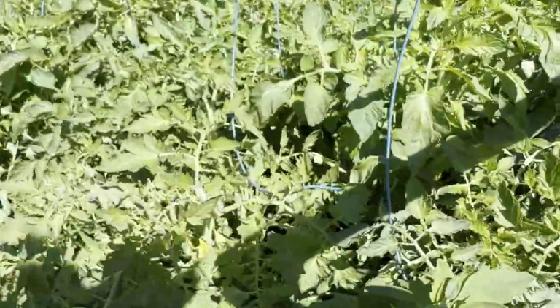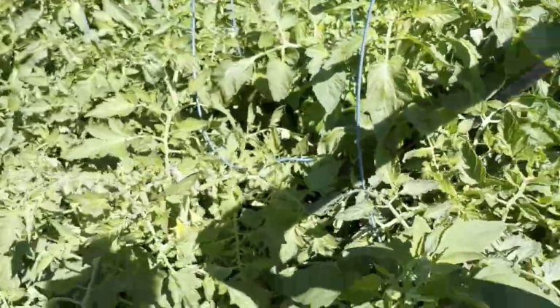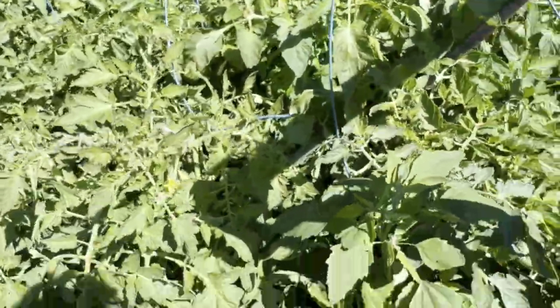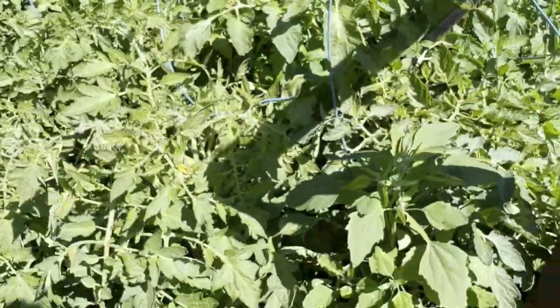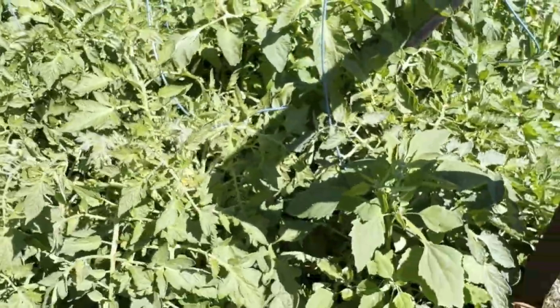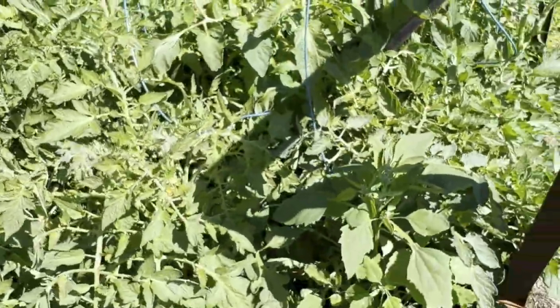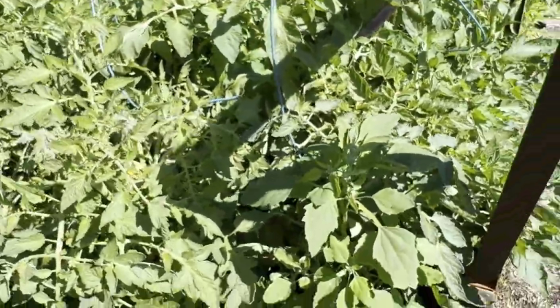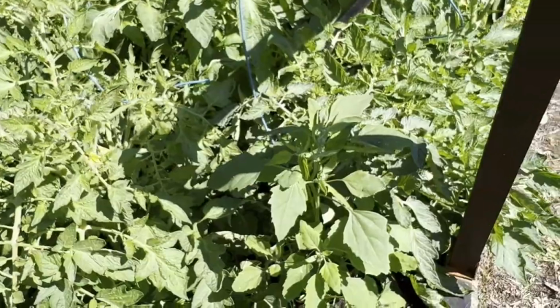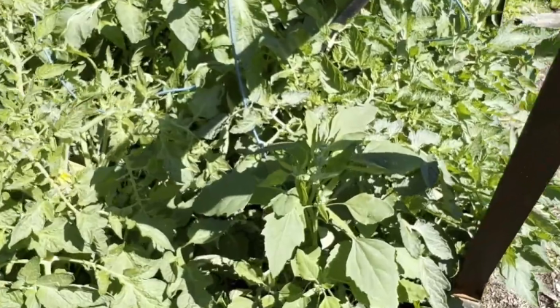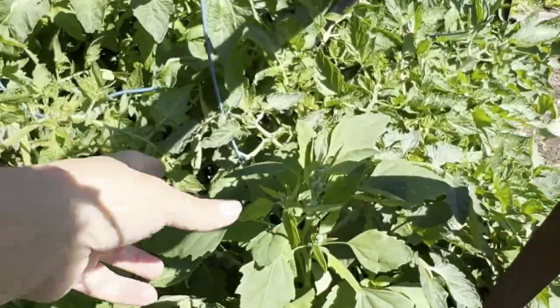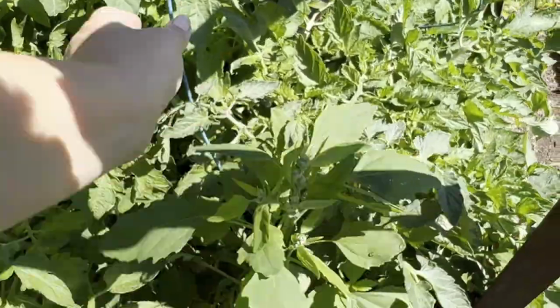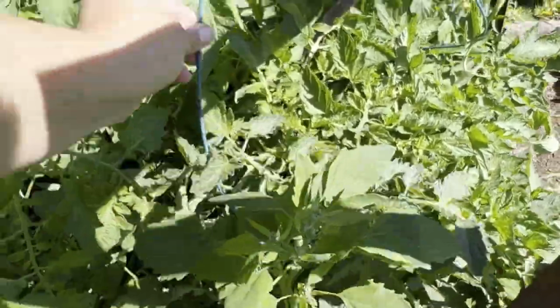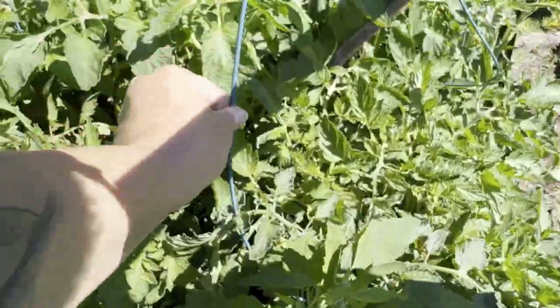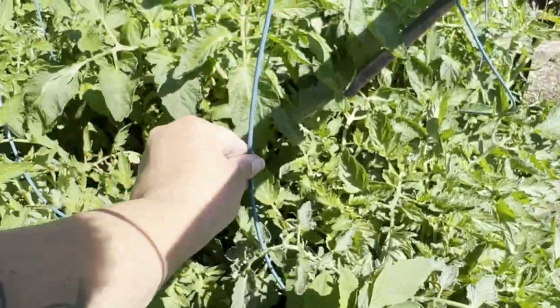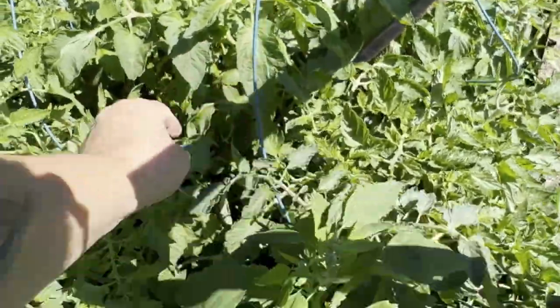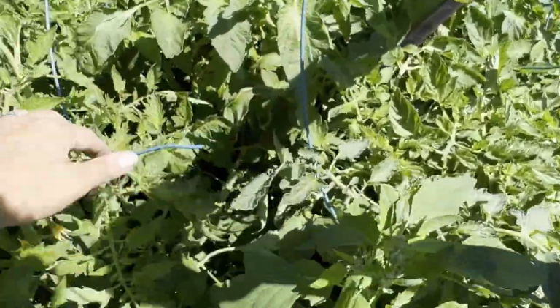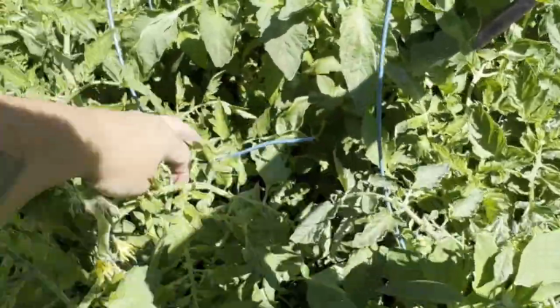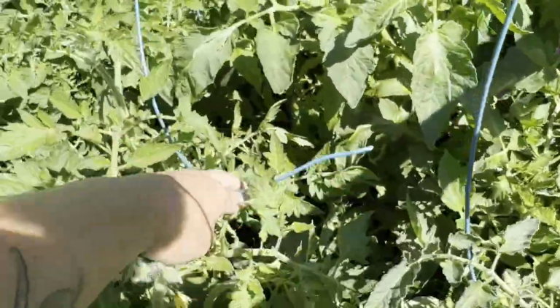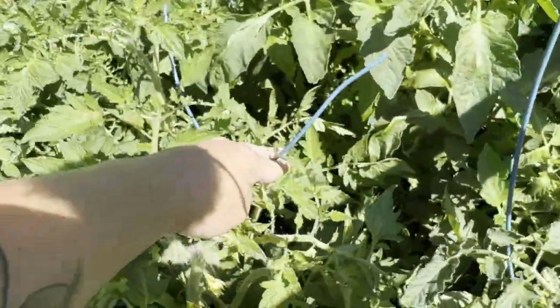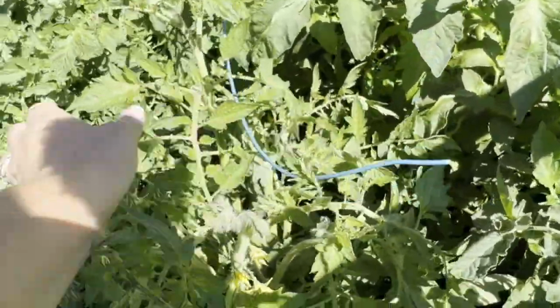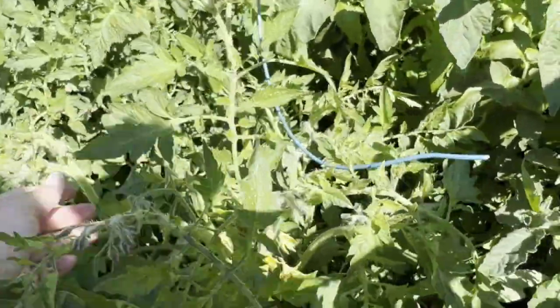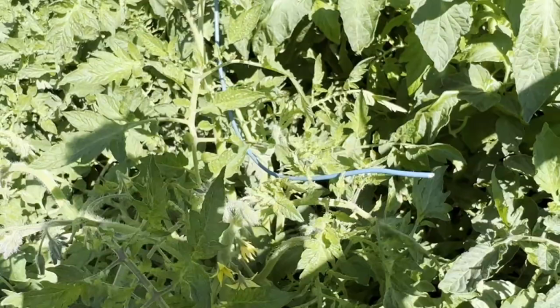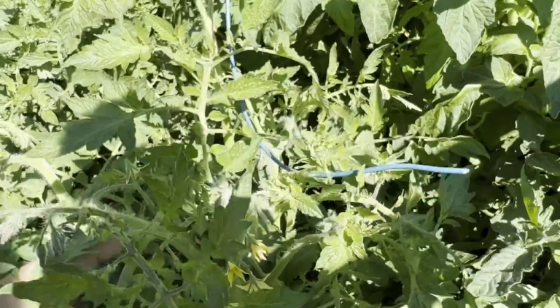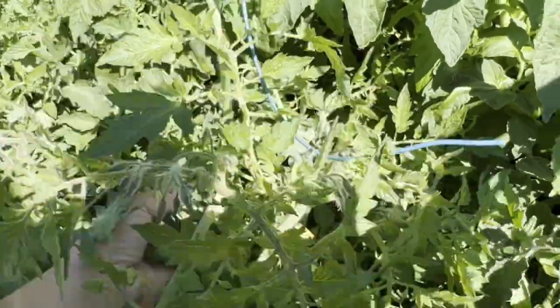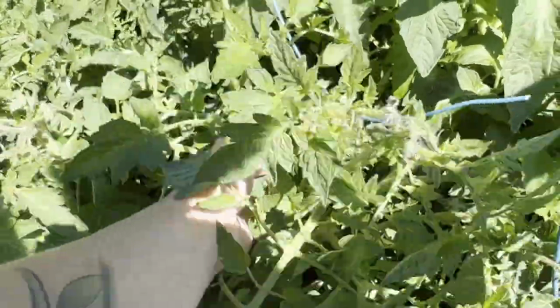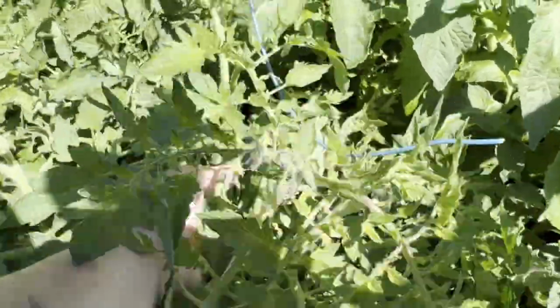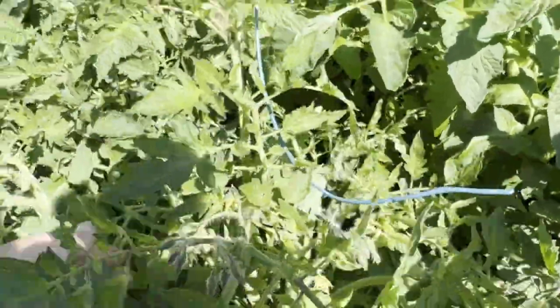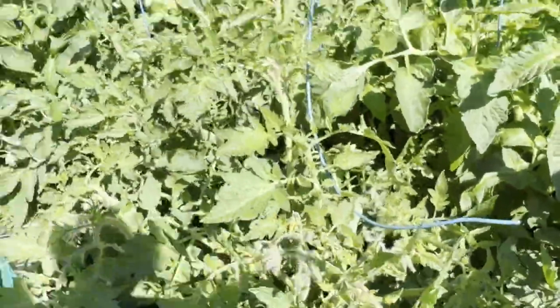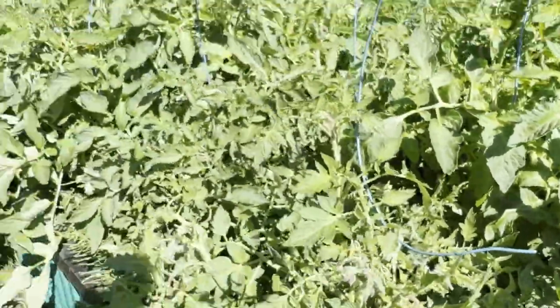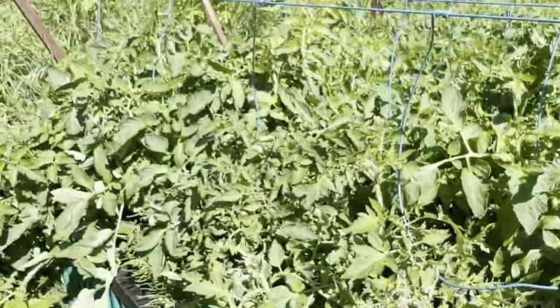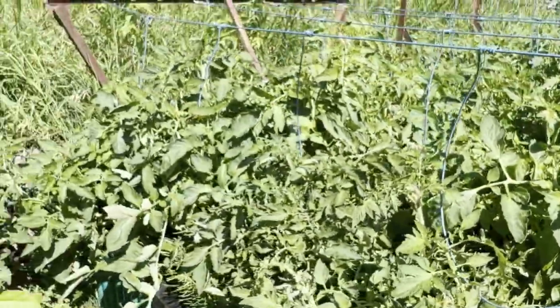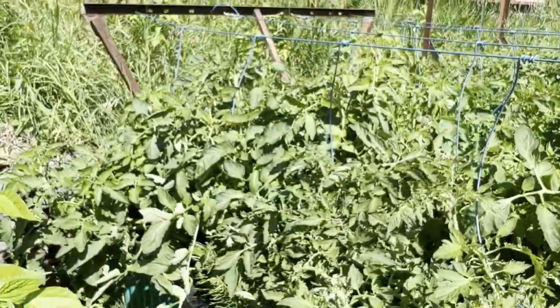These are my other tomatoes — I planted these really close together on purpose, knowing I was going to prune them, so I just have to get out here and do it. We have tied them up to these strings but you can see this one's come off, so I'm going to have to re-tie that and get them all cleaned up.